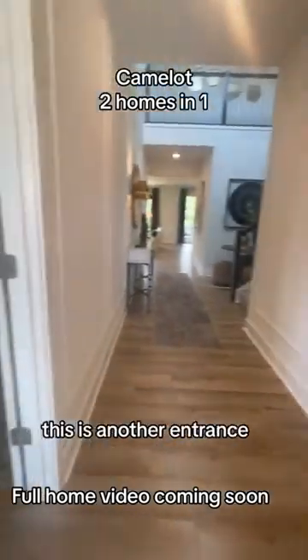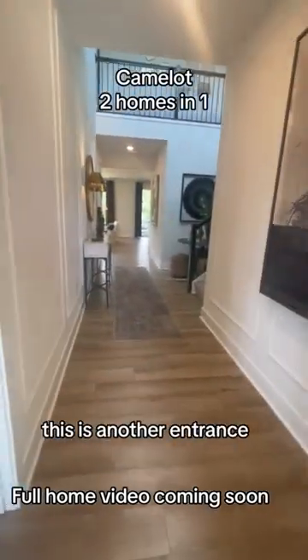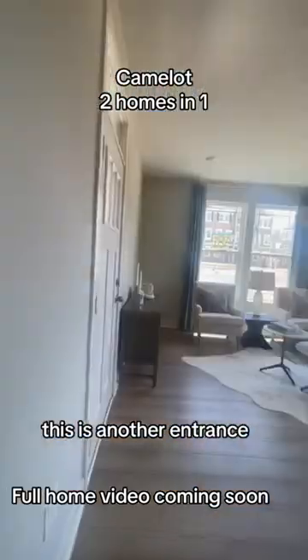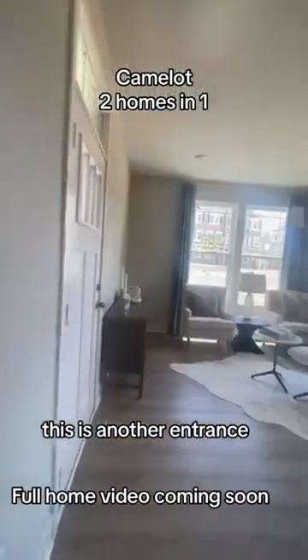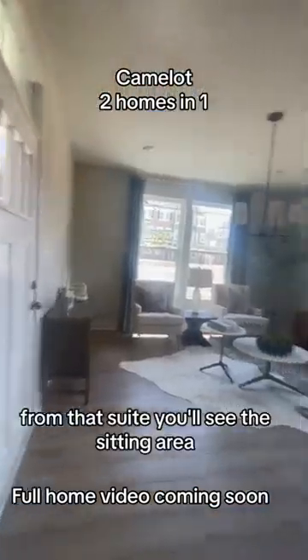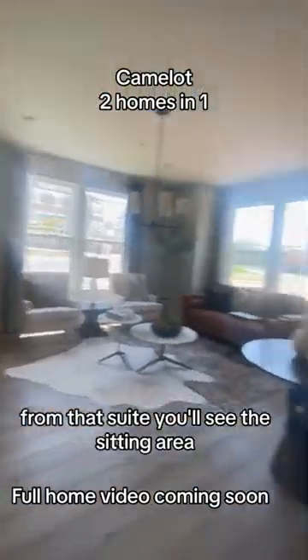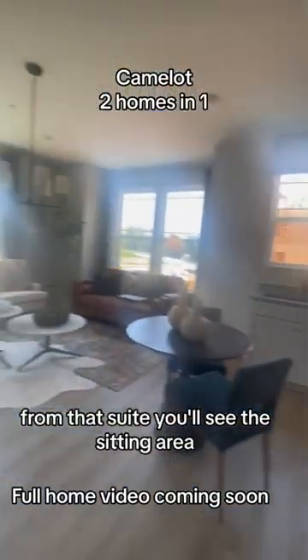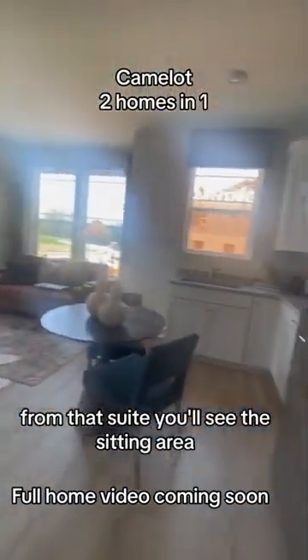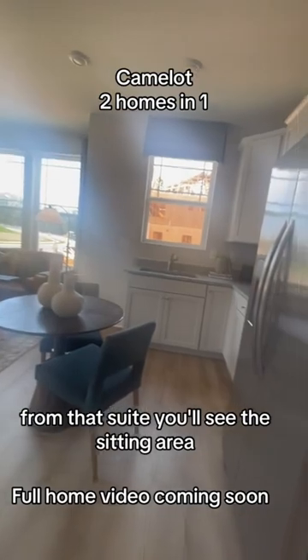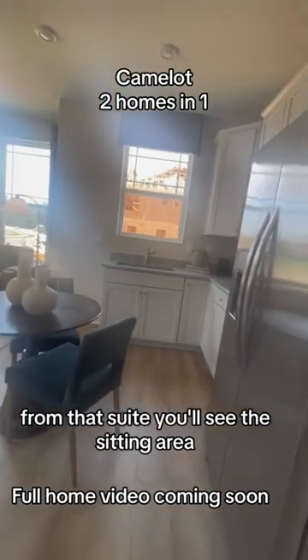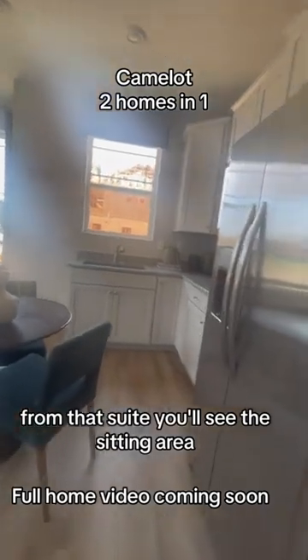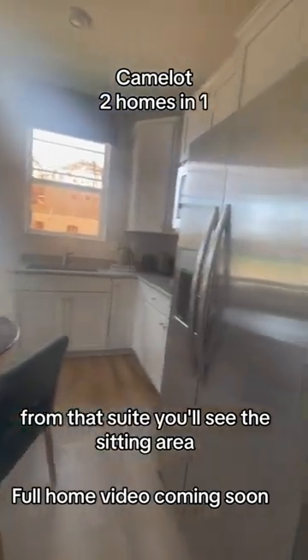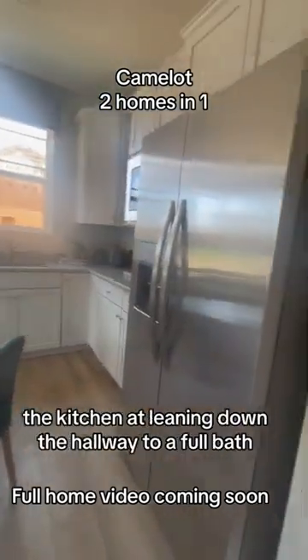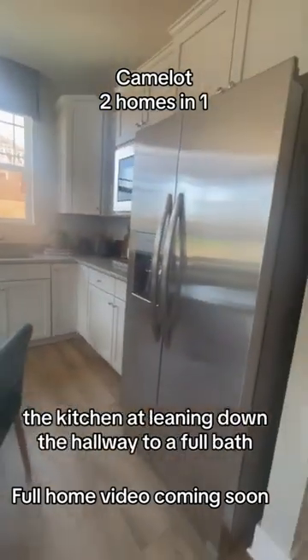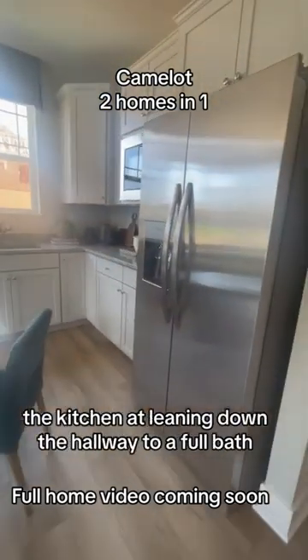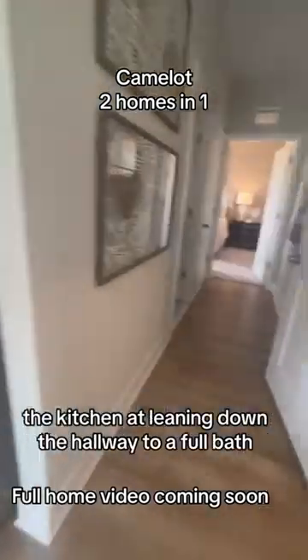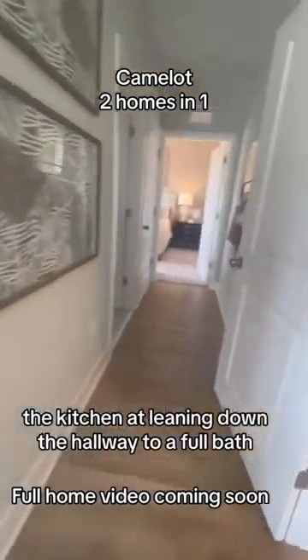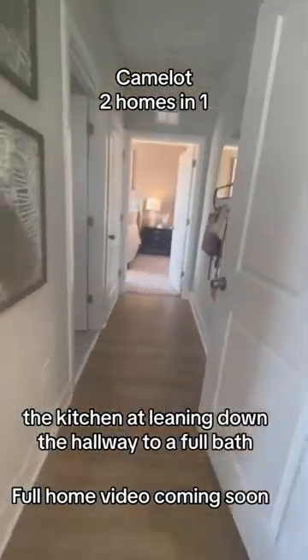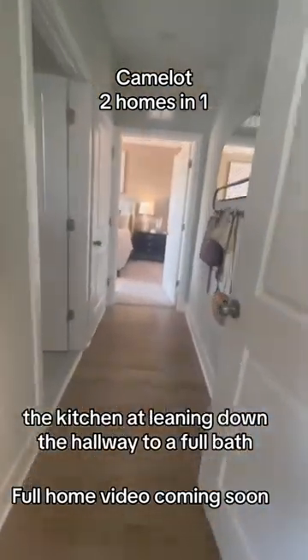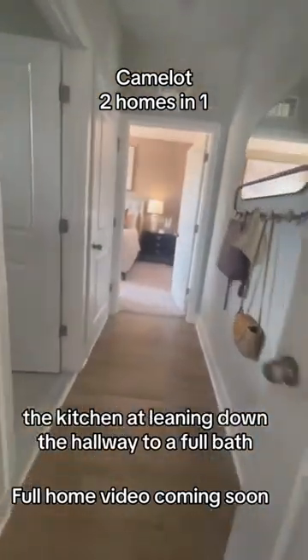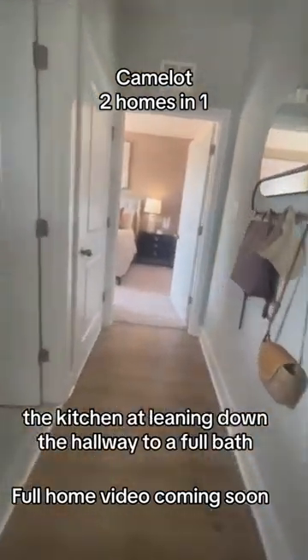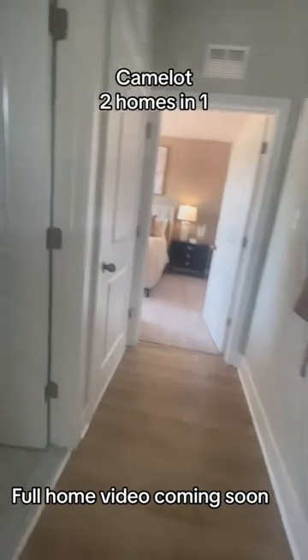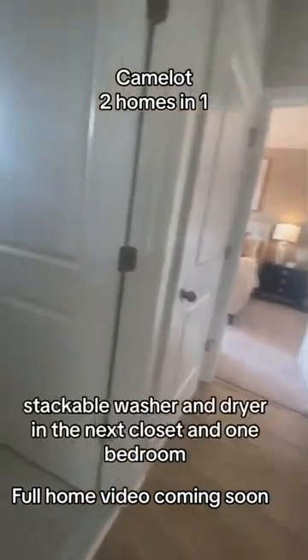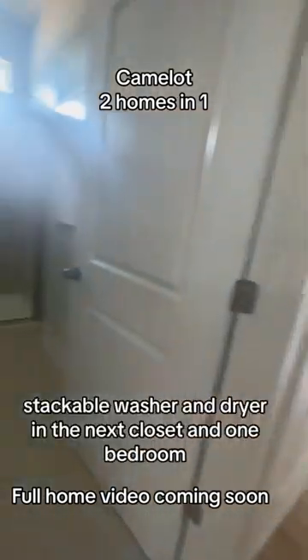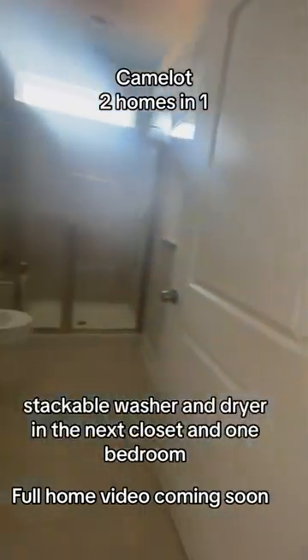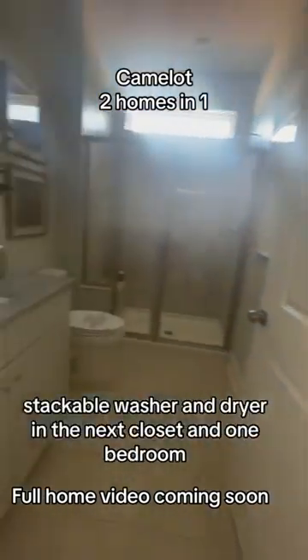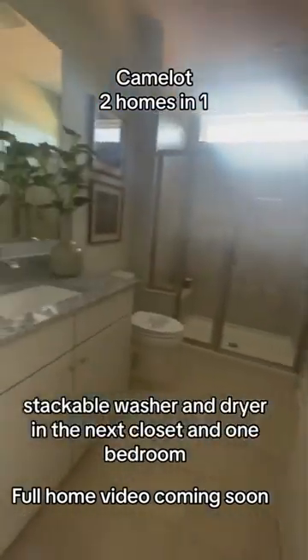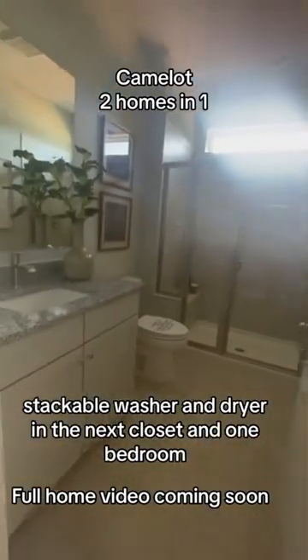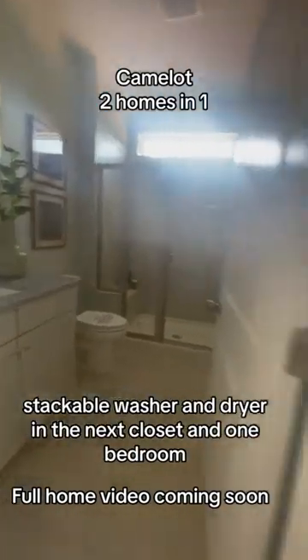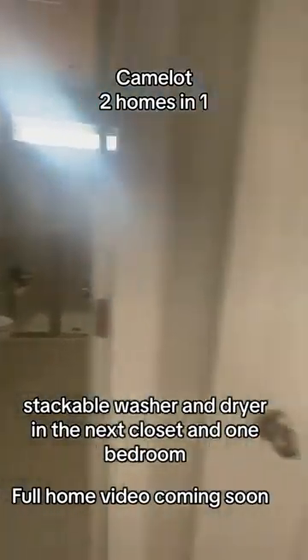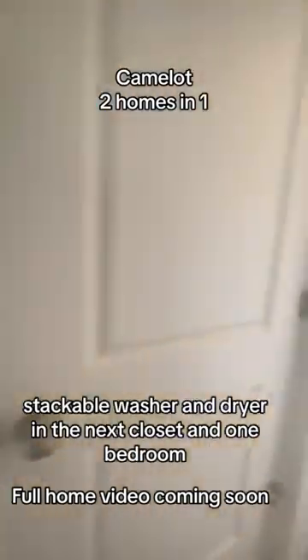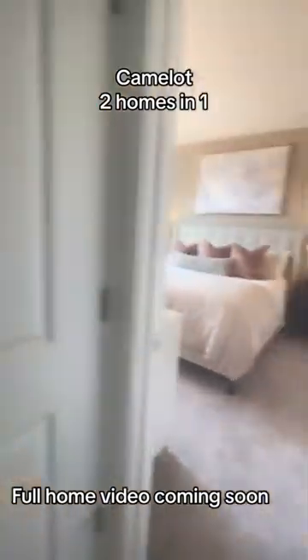This is another entrance from that suite. You'll see the sitting area, the kitchenette, leading down the hallway to a full bath, a stackable washer and dryer in the next closet, and a one-bedroom.